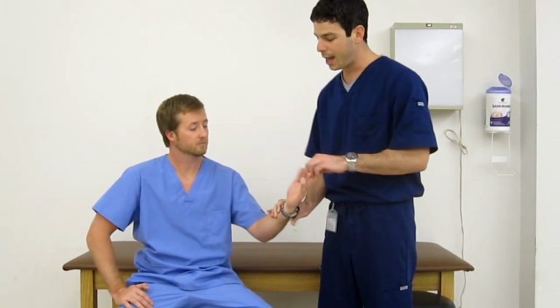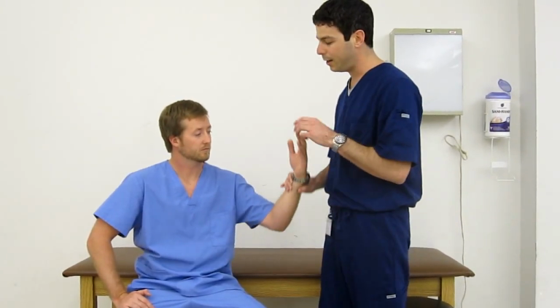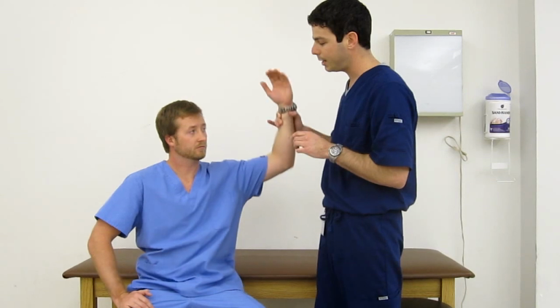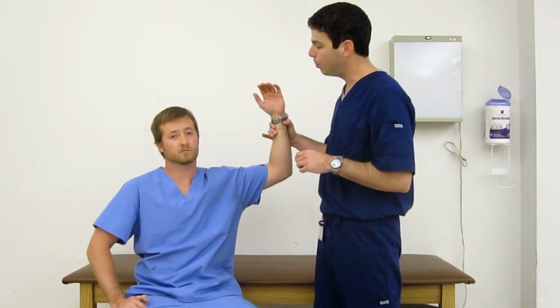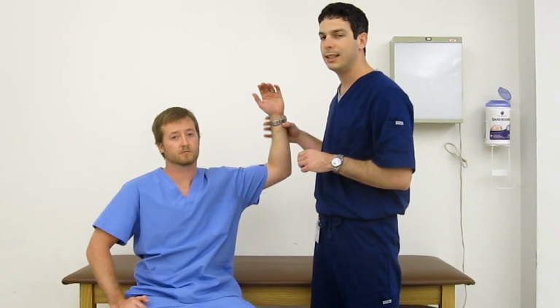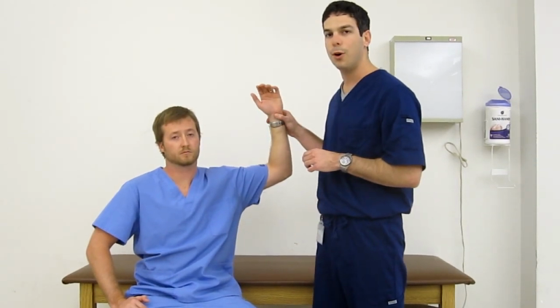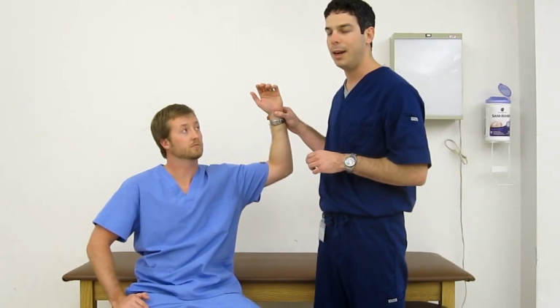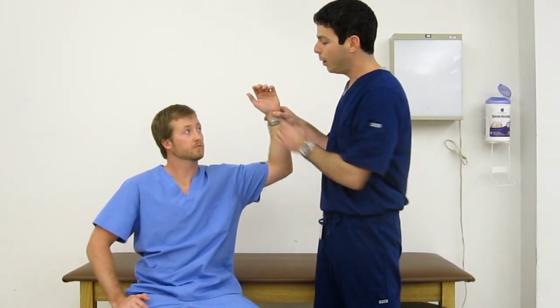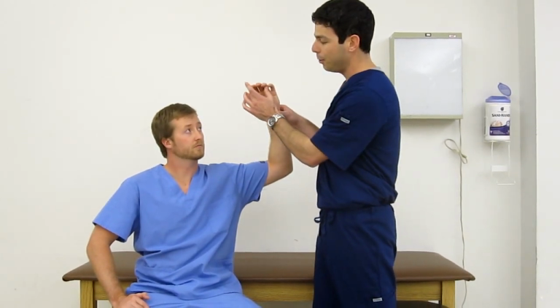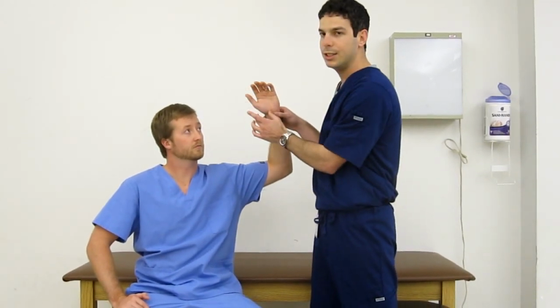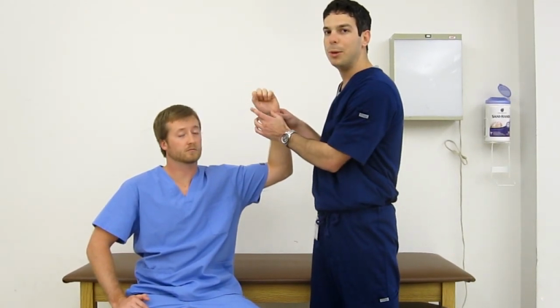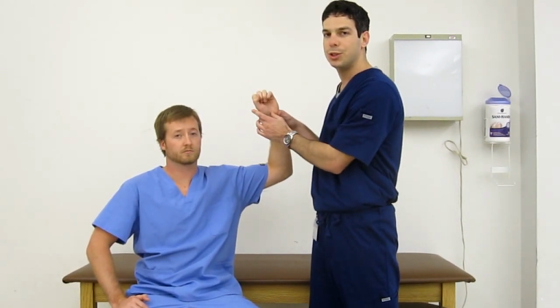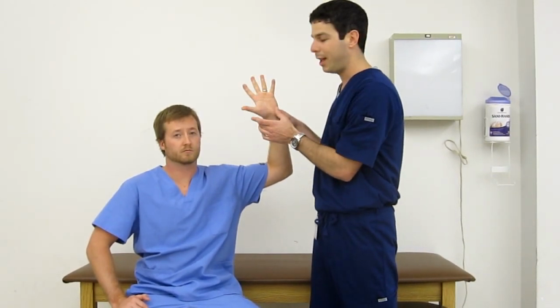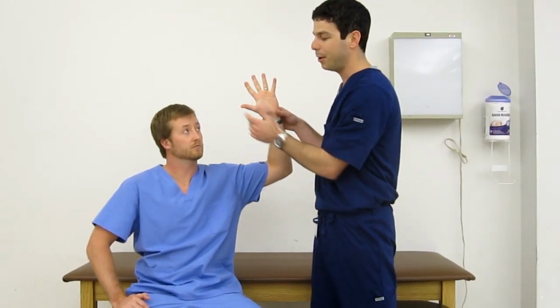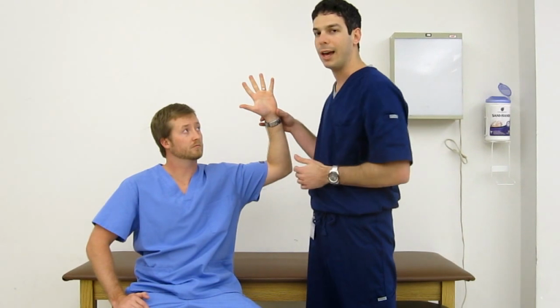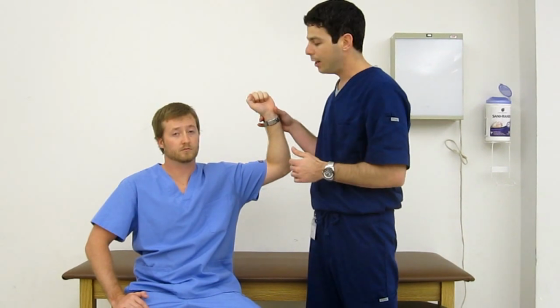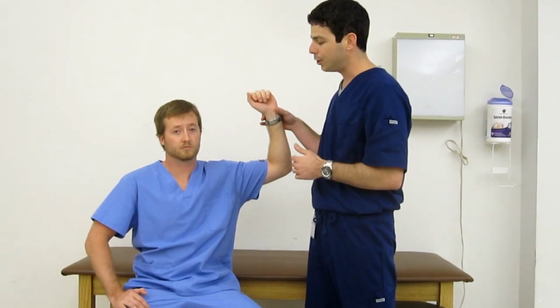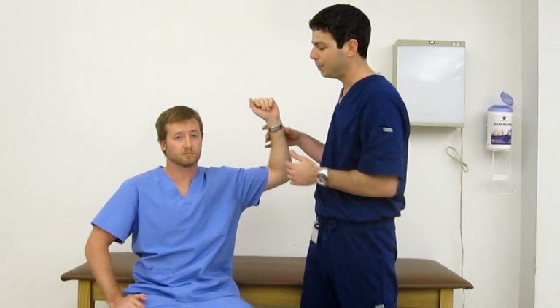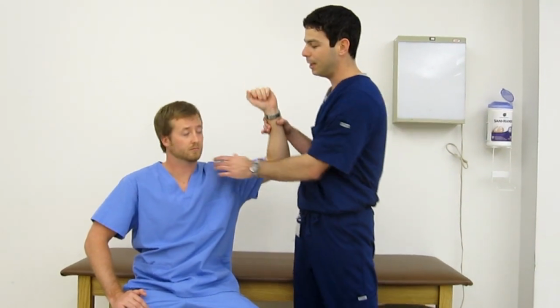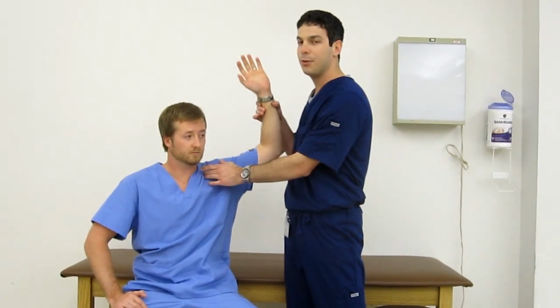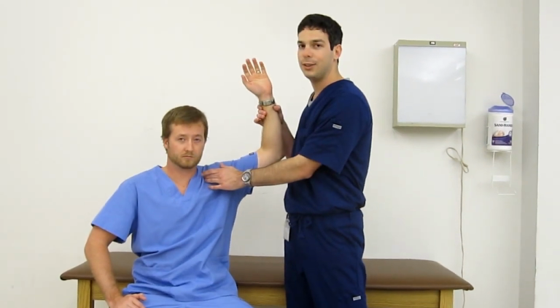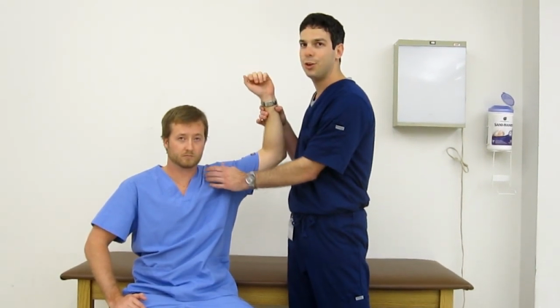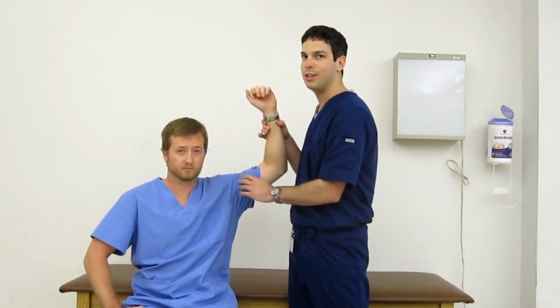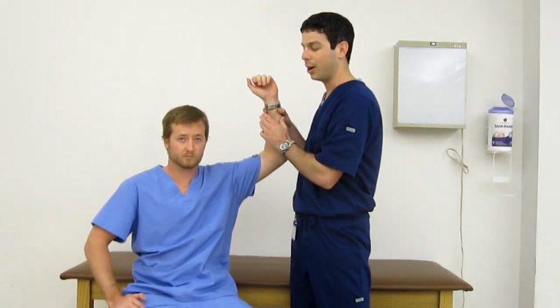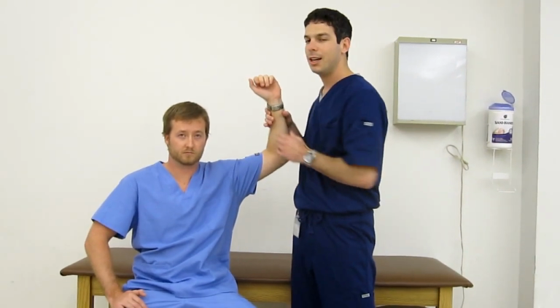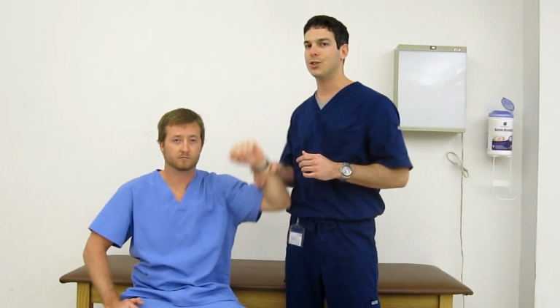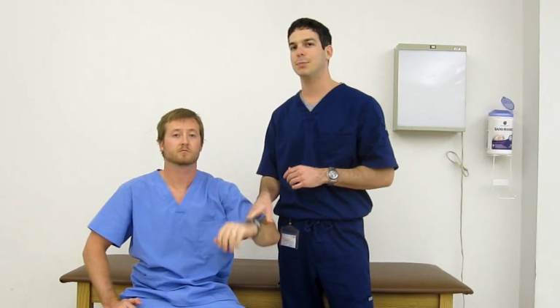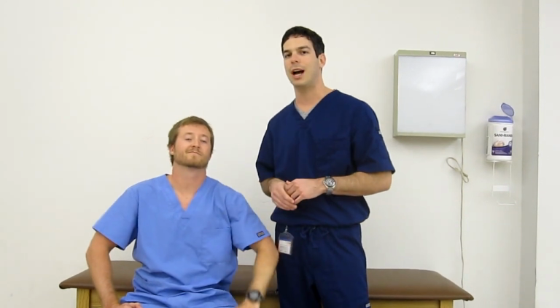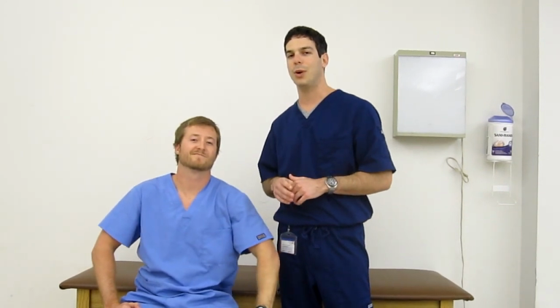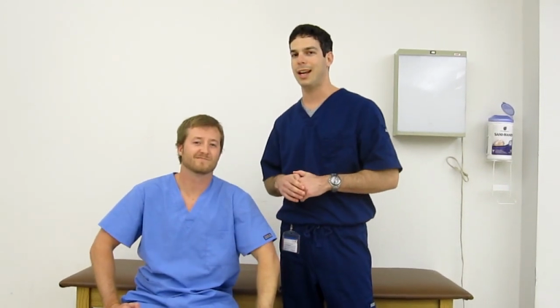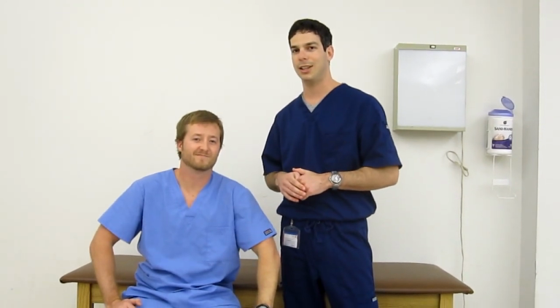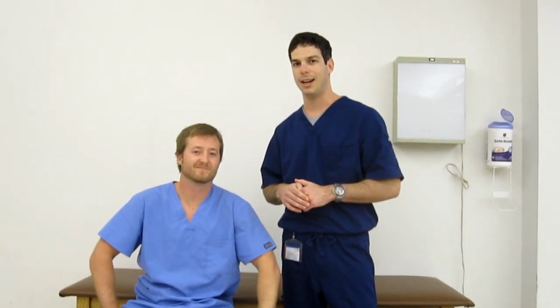The hand elevation test will be raising the hand for over a minute, with pain or paresthesias reproduced while the hand is above the head. This is also something that can be a sign of thoracic outlet syndrome, or even double crush. Thanks for joining us — please comment or question on adaptixonline.com.